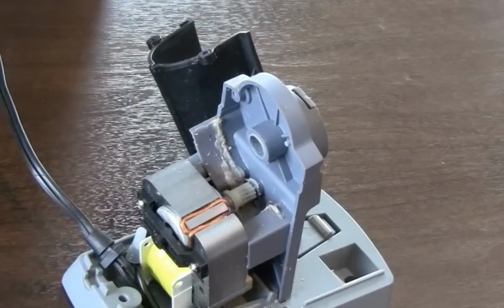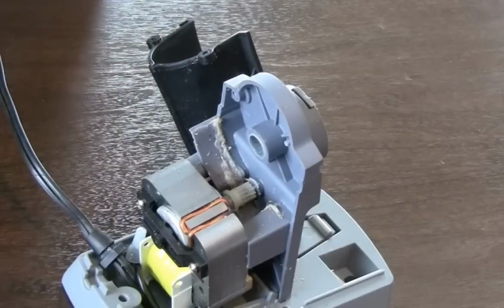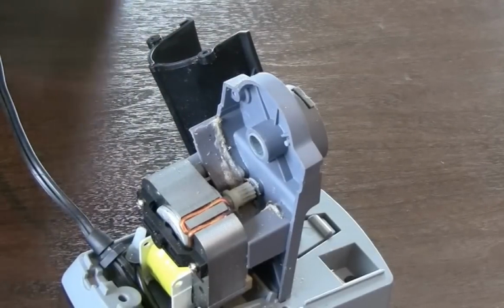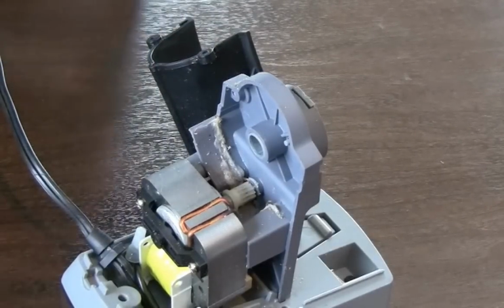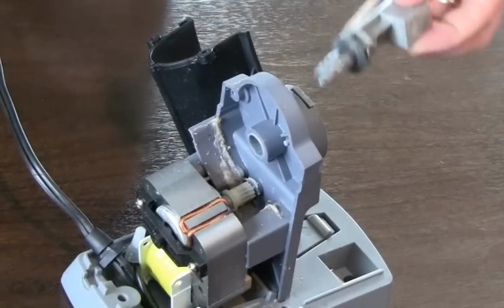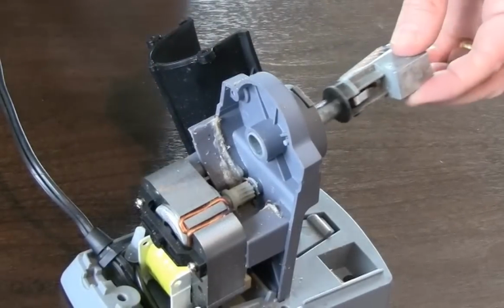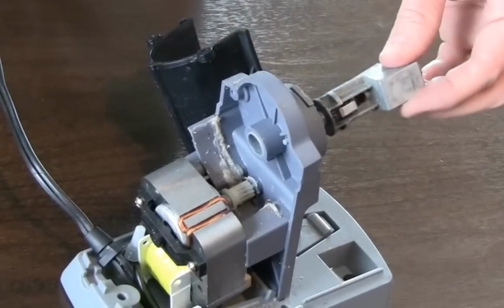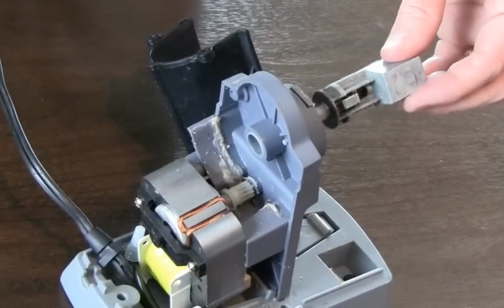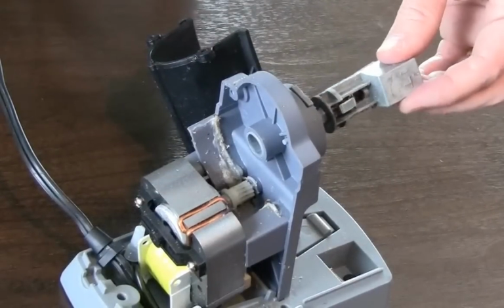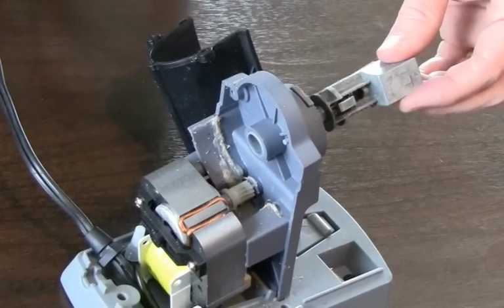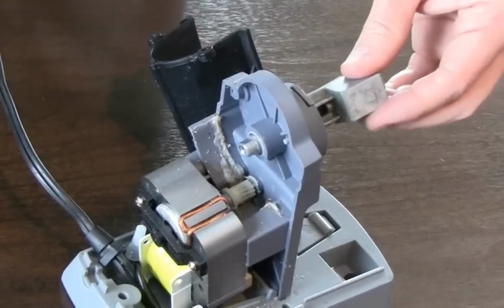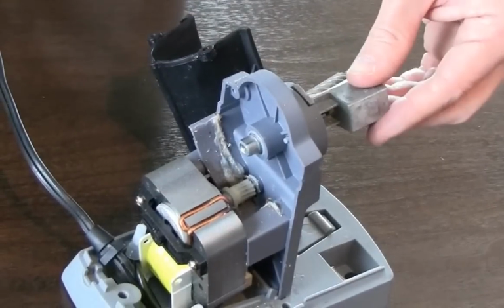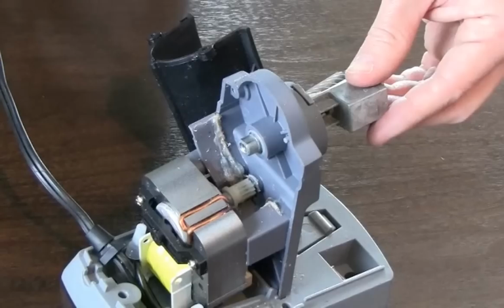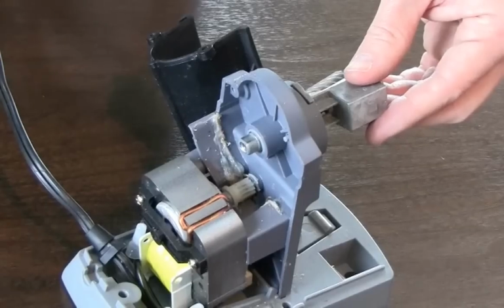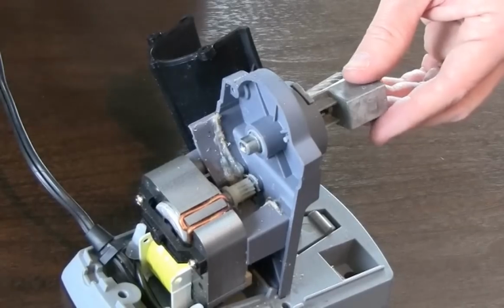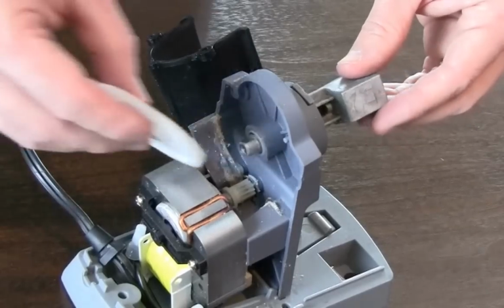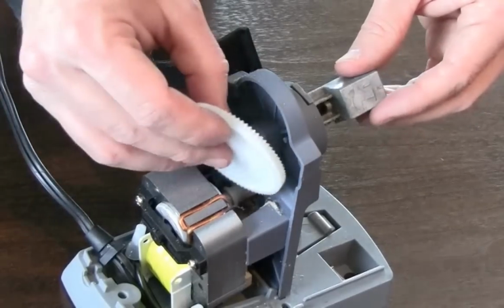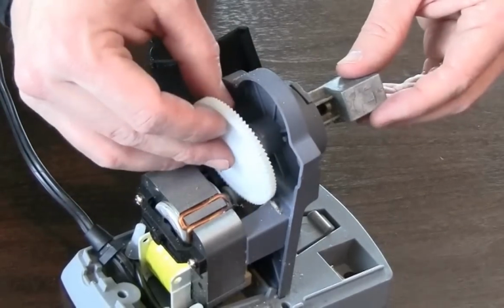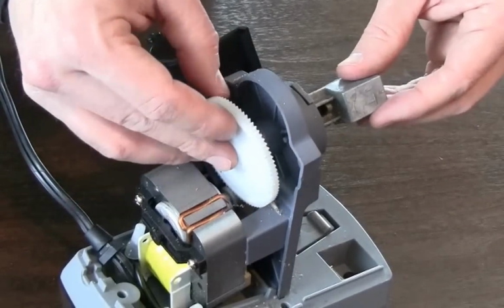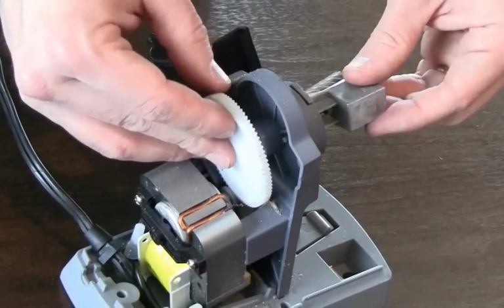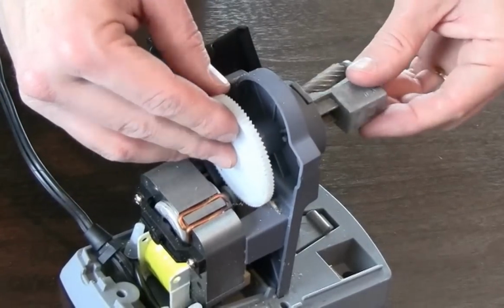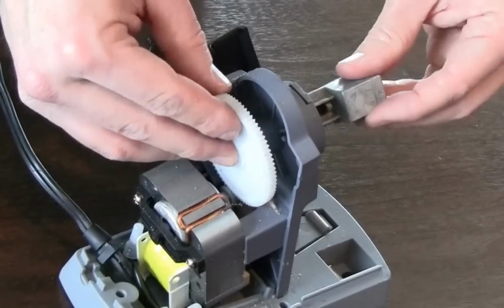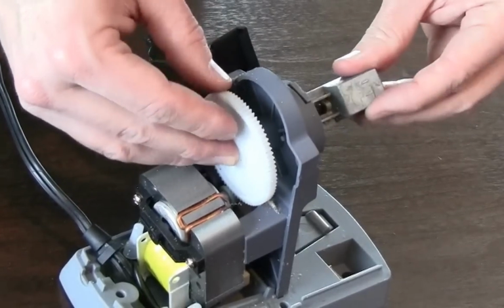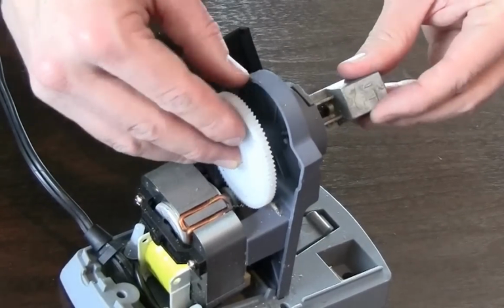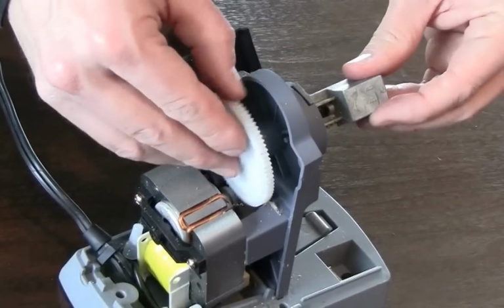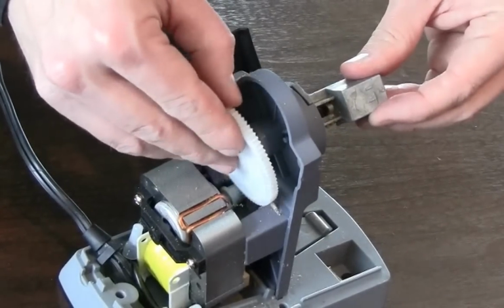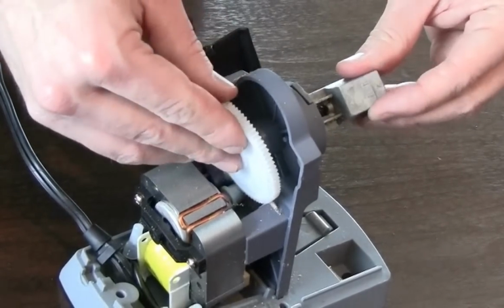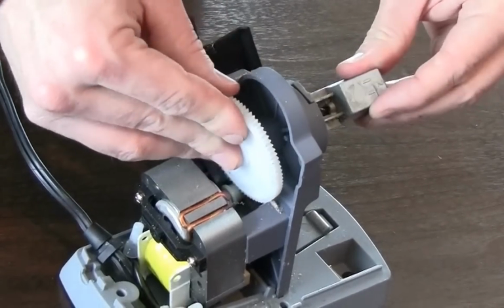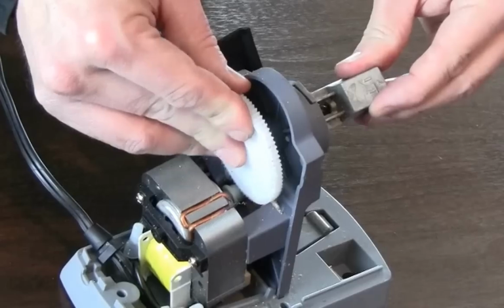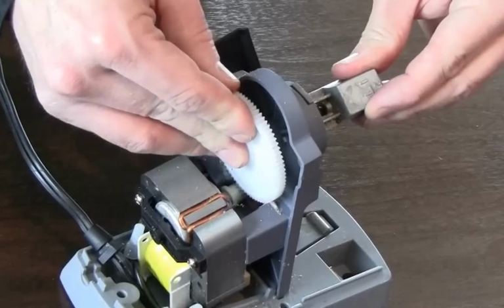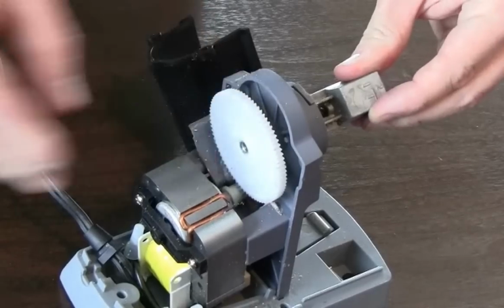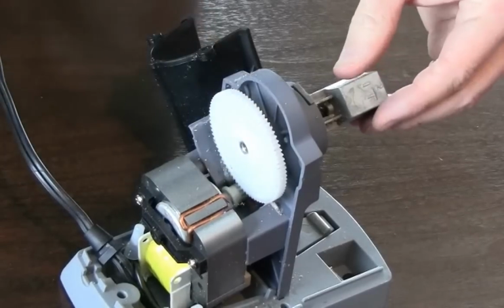Install the new cutter and carrier assembly by sliding it into place. Reassemble the sharpener in the reverse order, starting with the white gear.